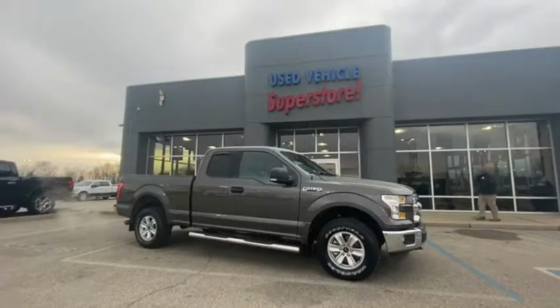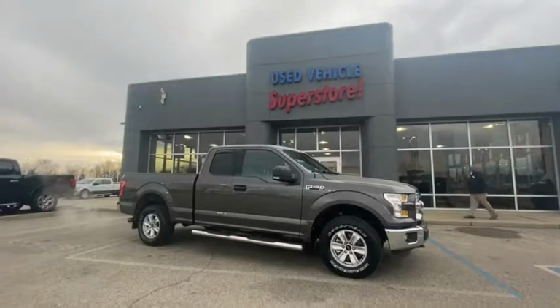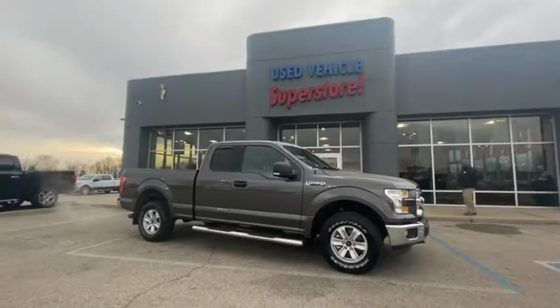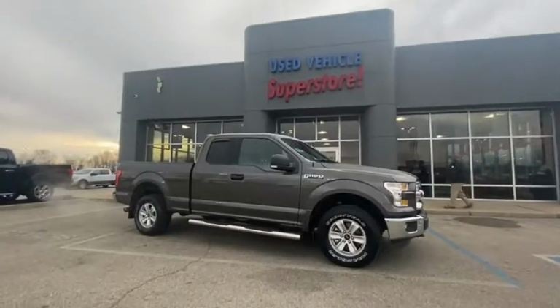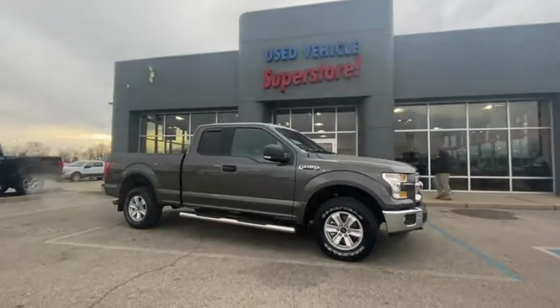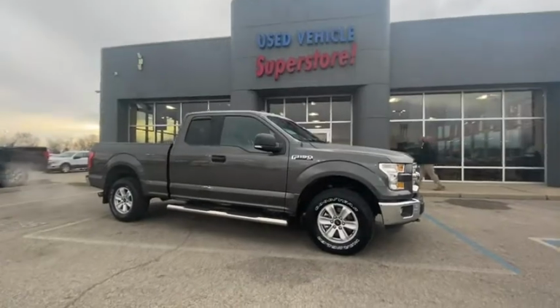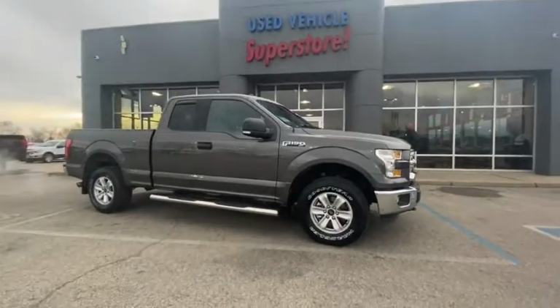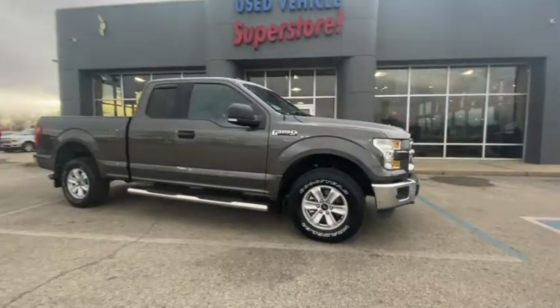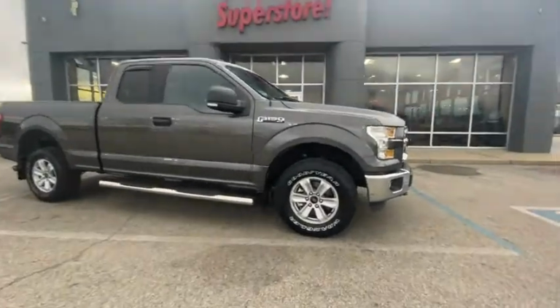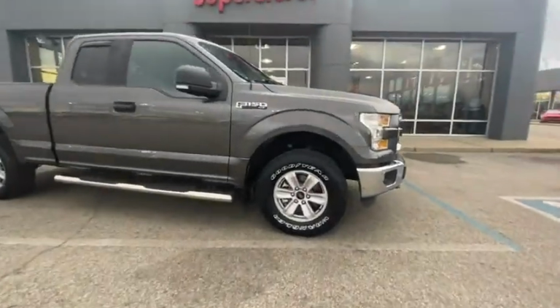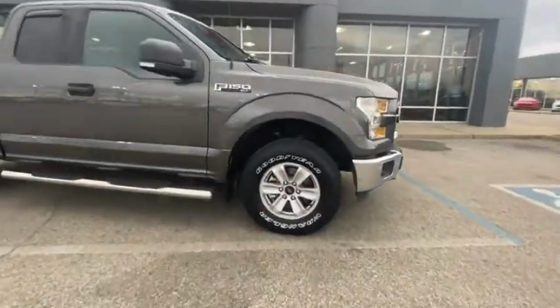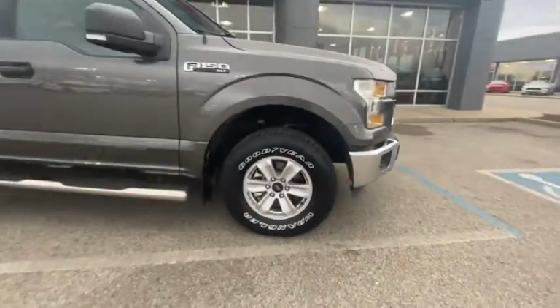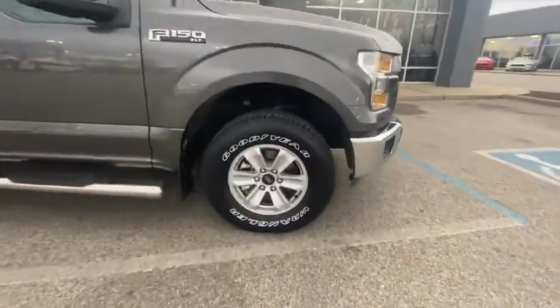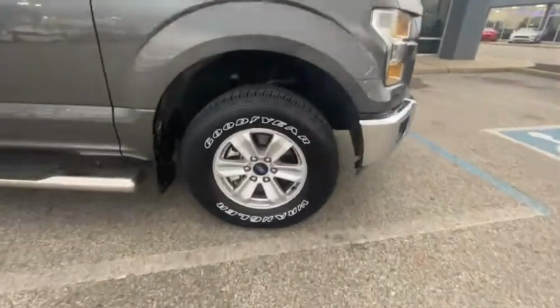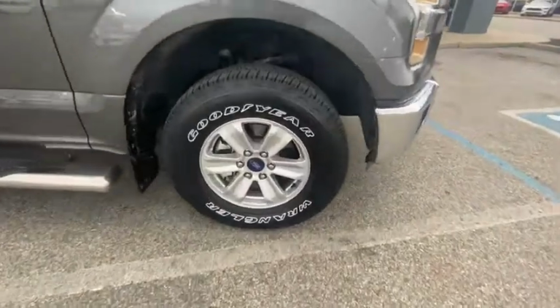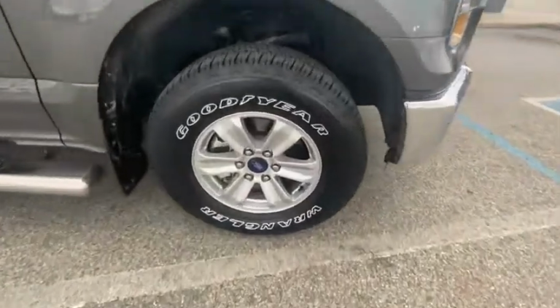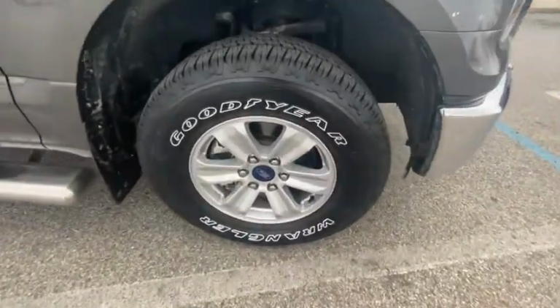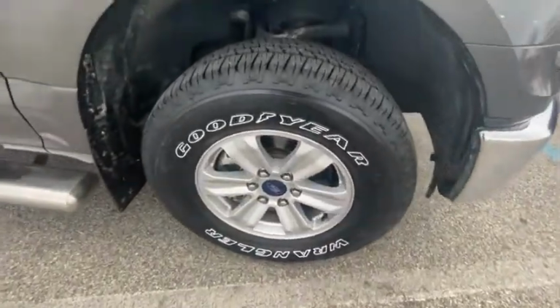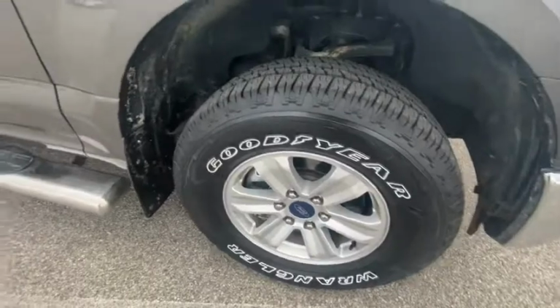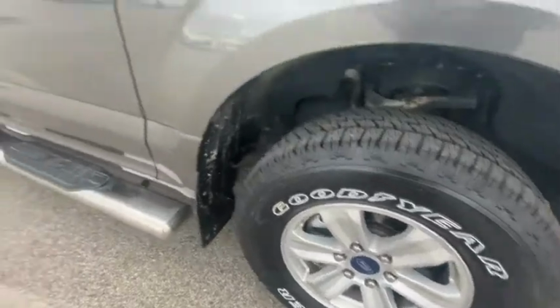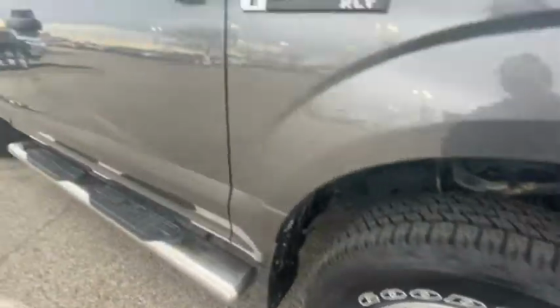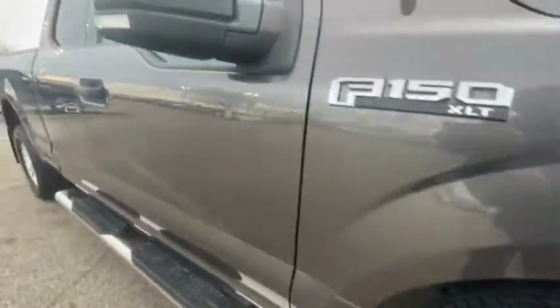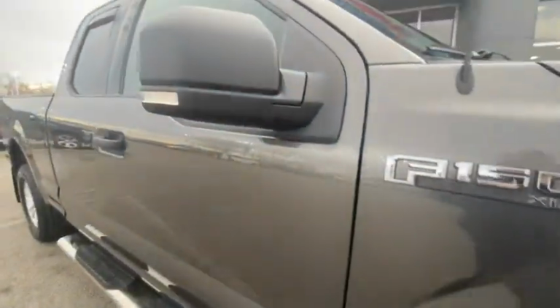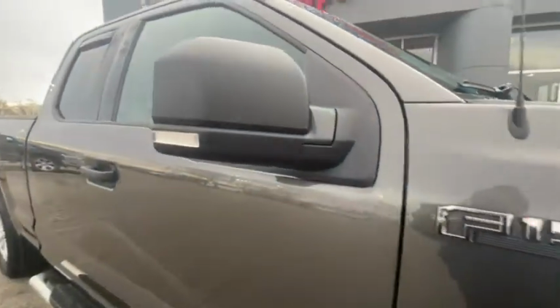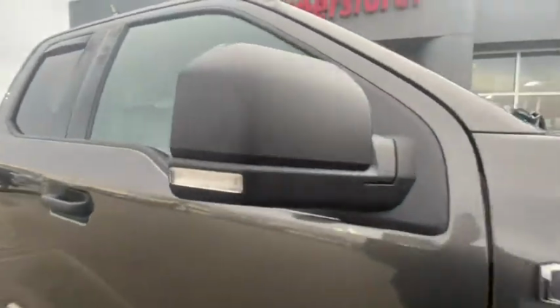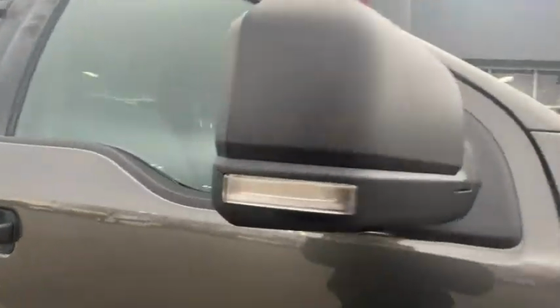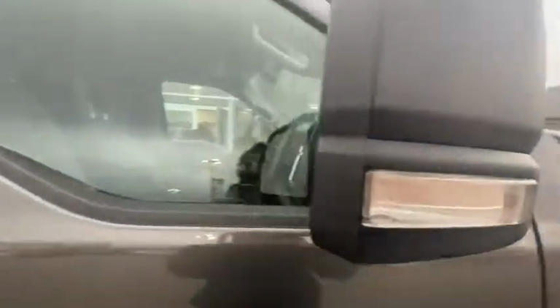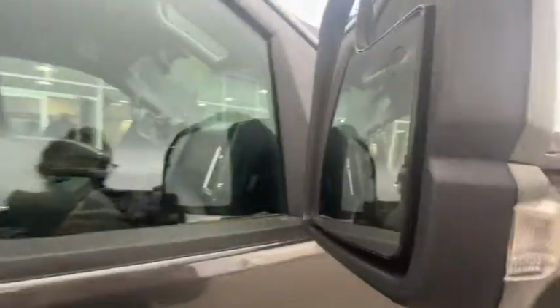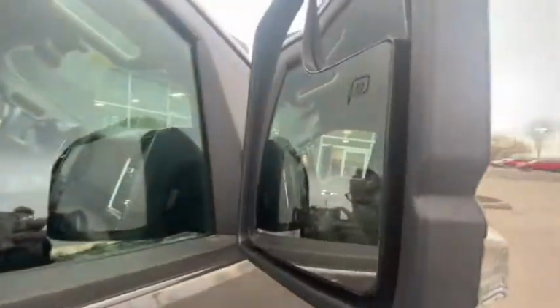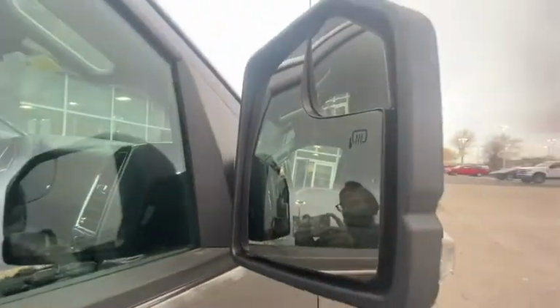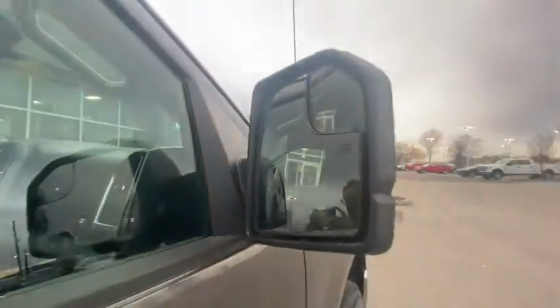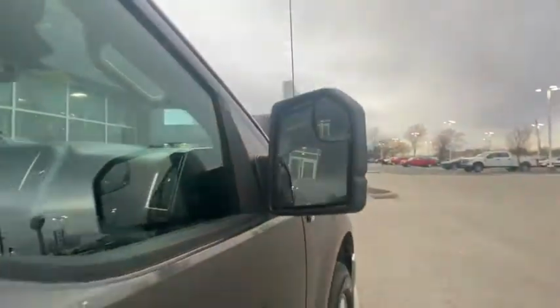Introducing the 2016 Ford F-150. With less than 60,000 miles on the odometer, this vehicle provides excellent value.